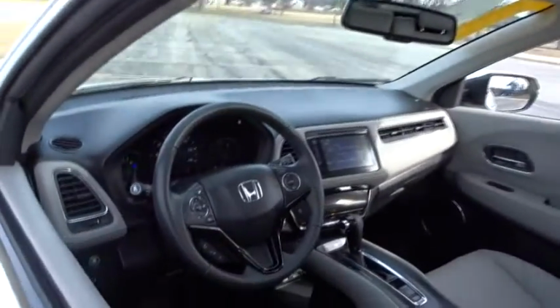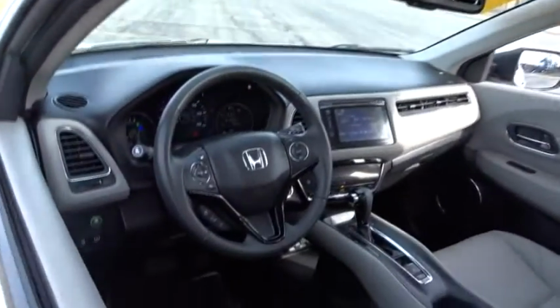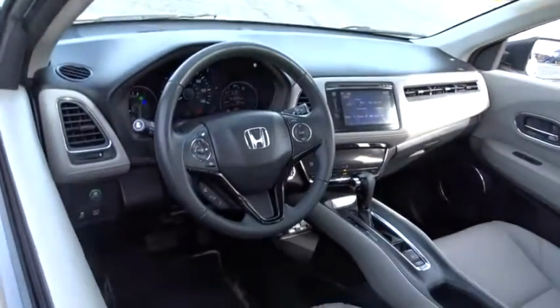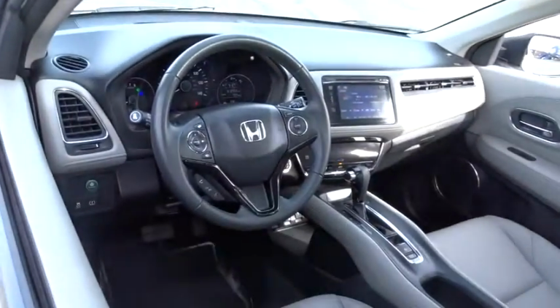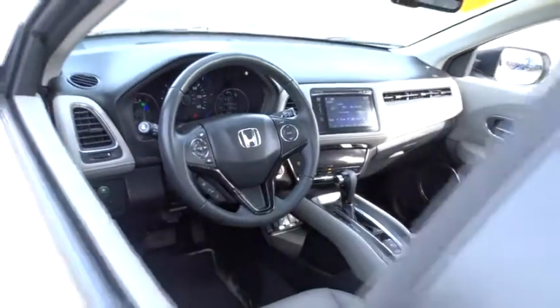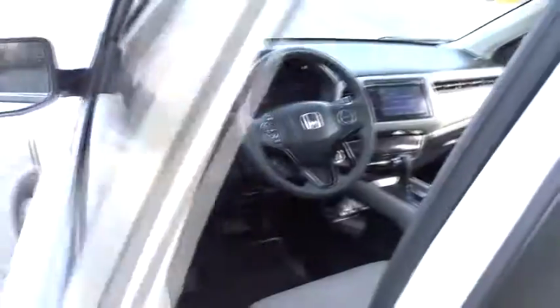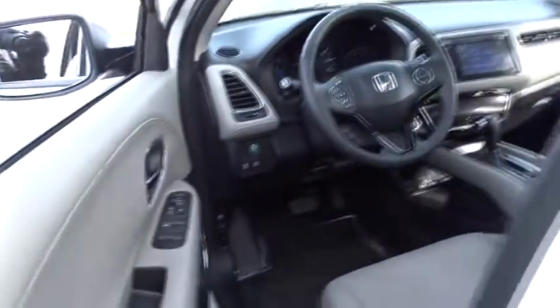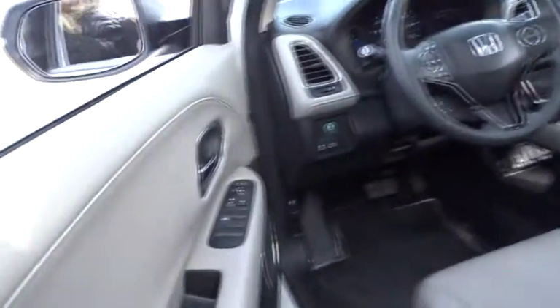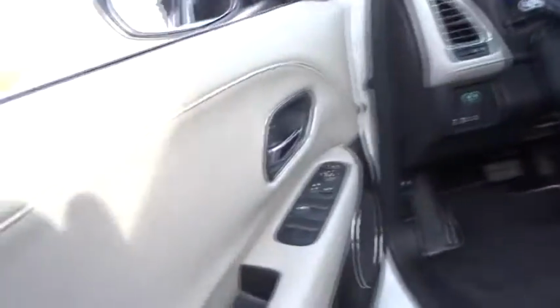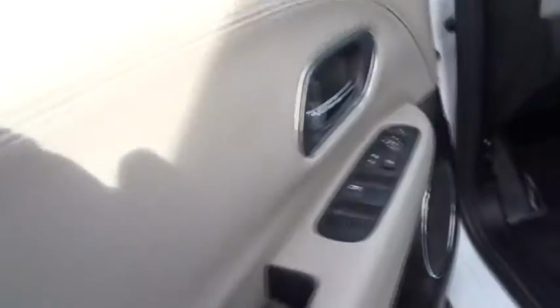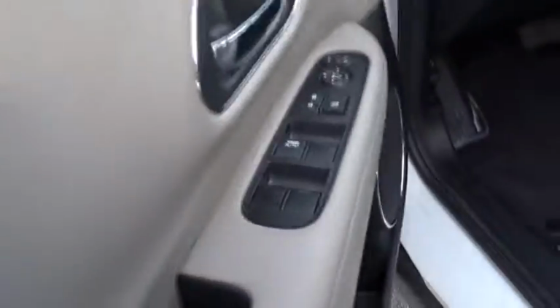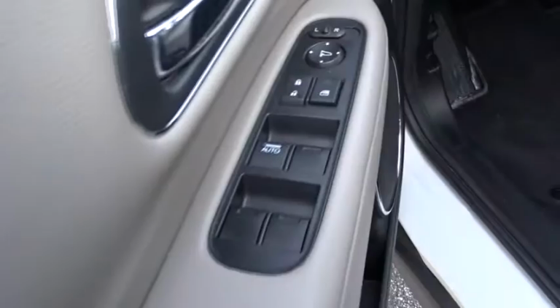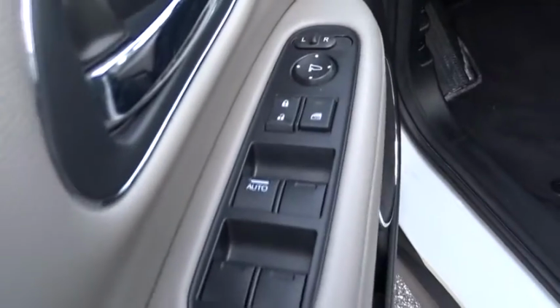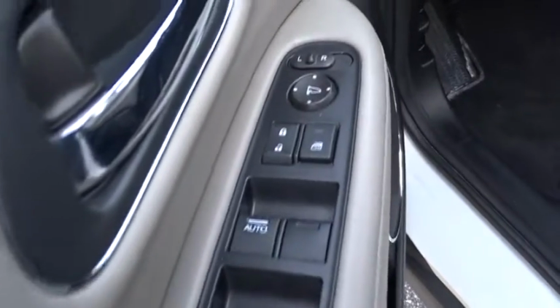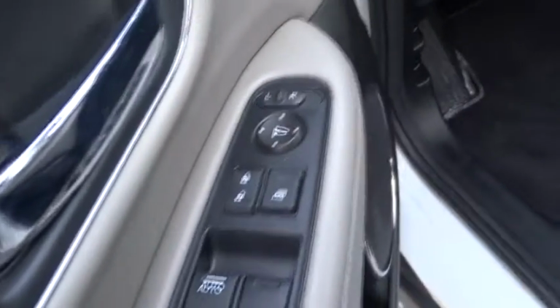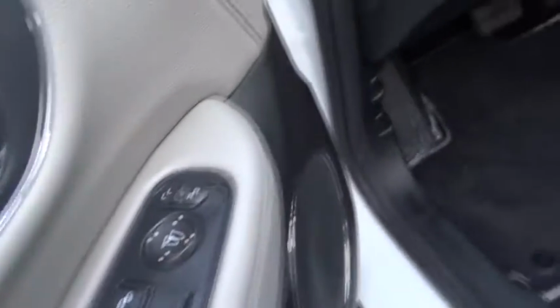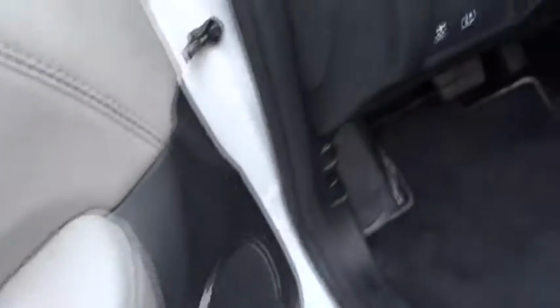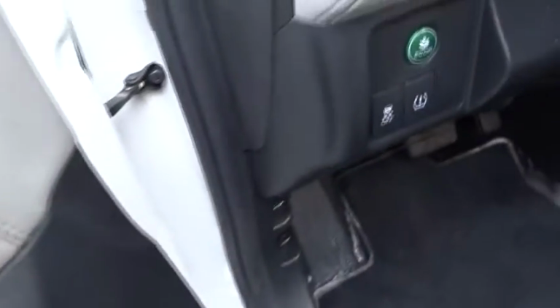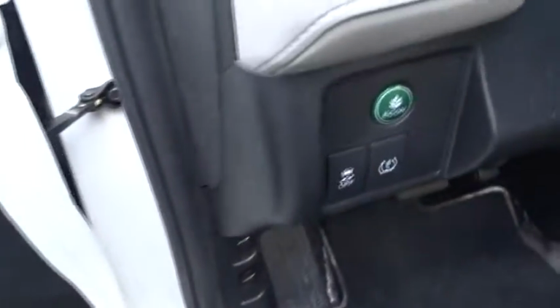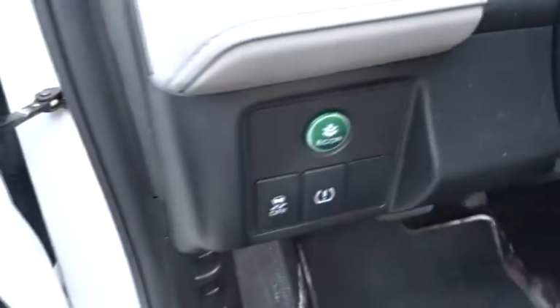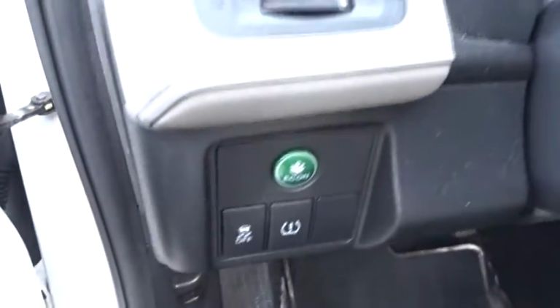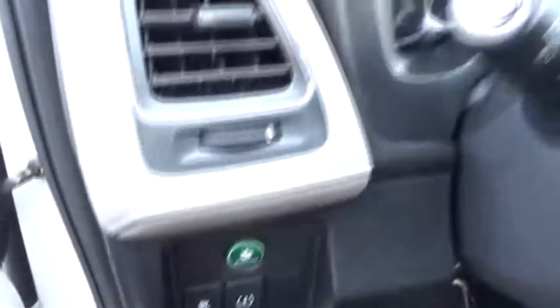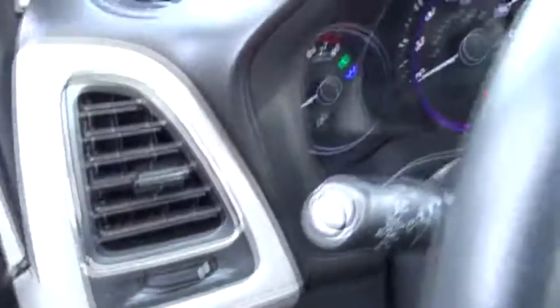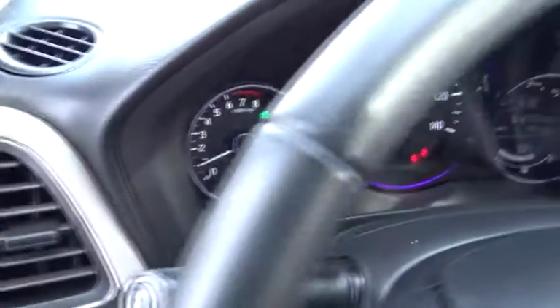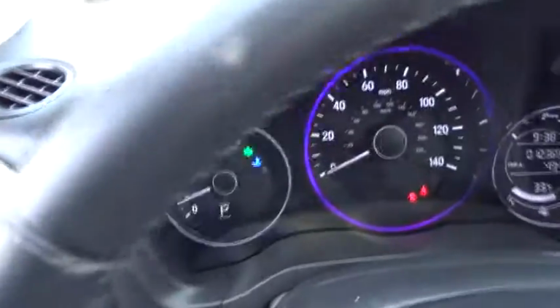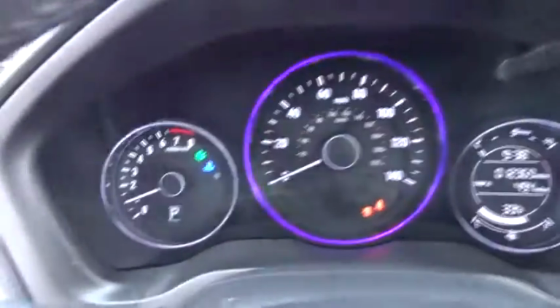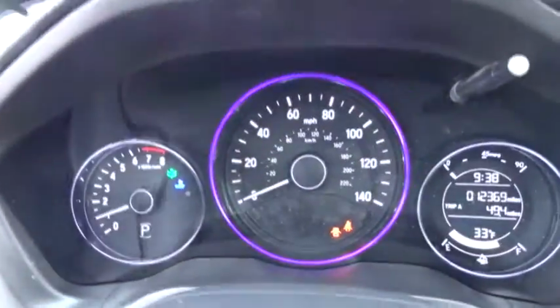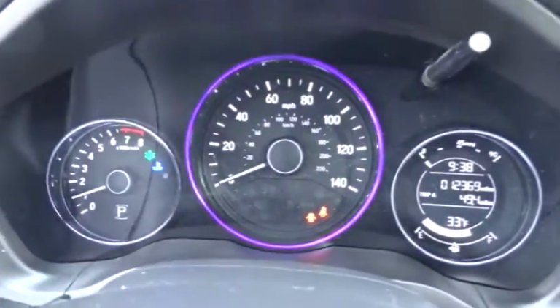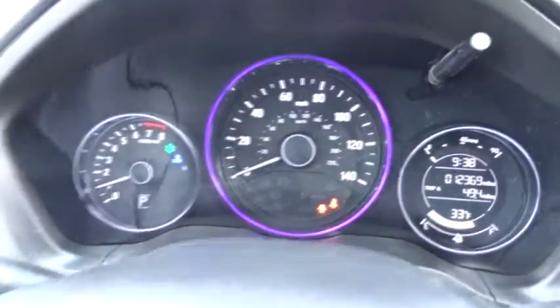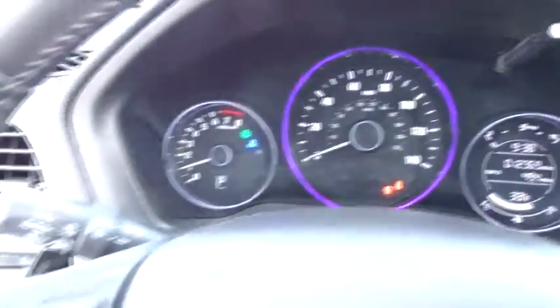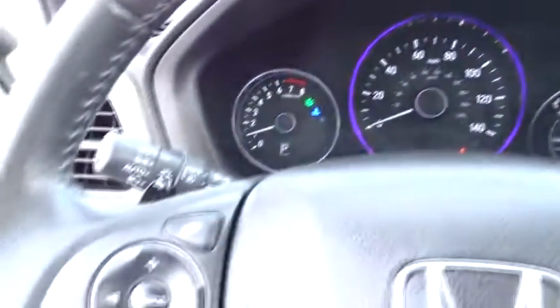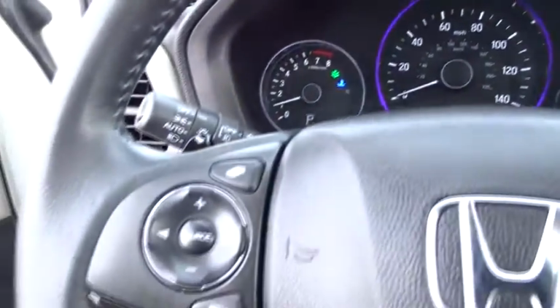Here are some of this vehicle's great options: all-wheel drive, stability control, traction control, navigation system, steering wheel audio controls, keyless entry, backup camera, anti-lock braking system.